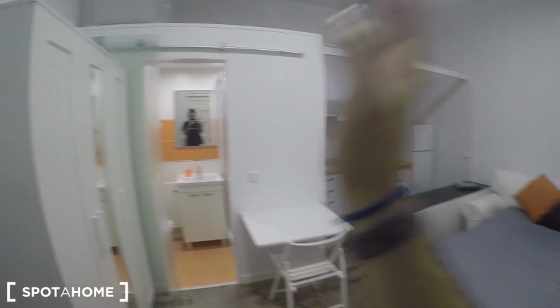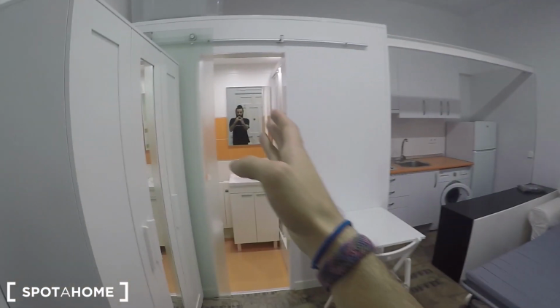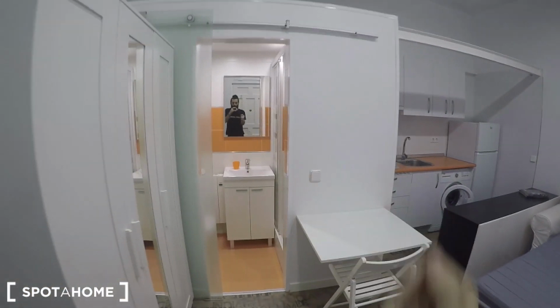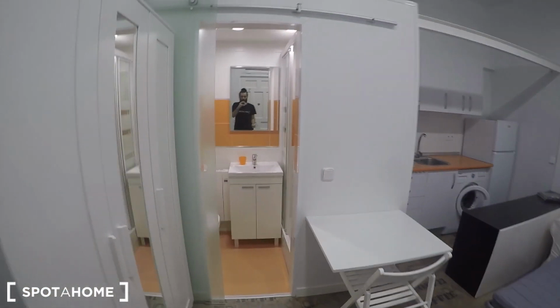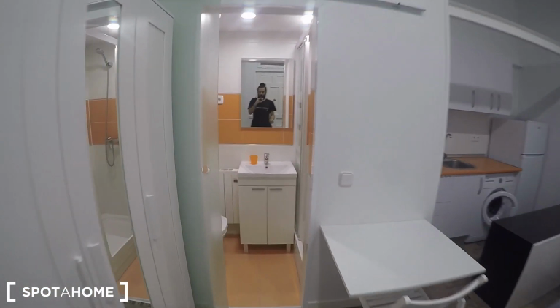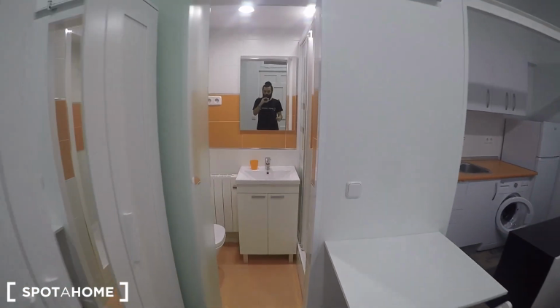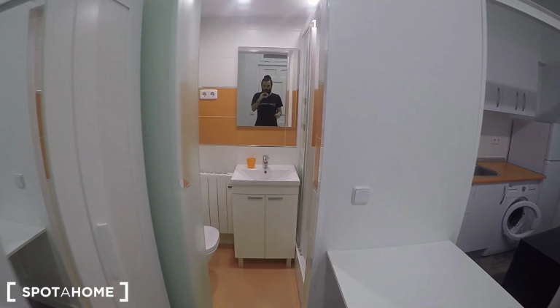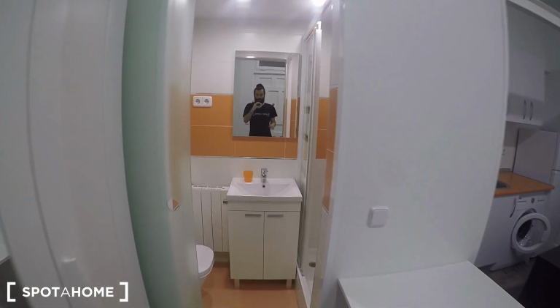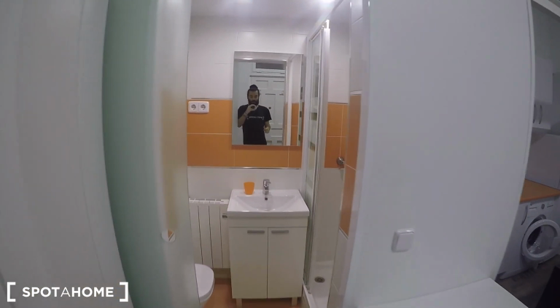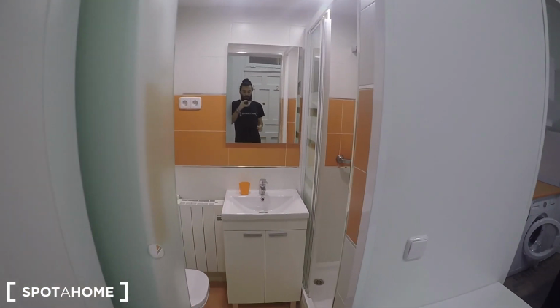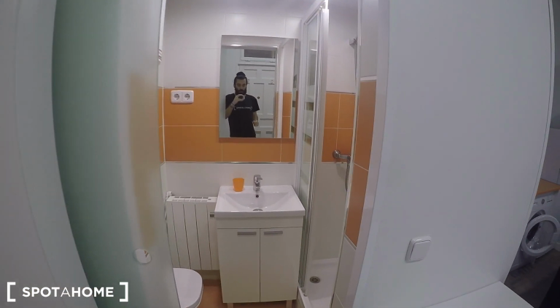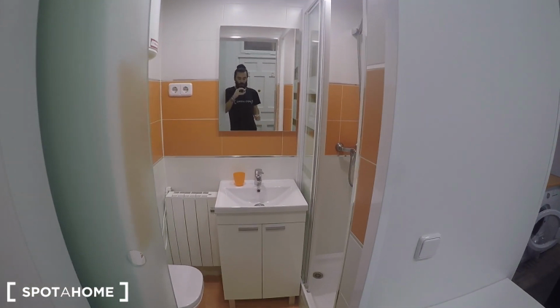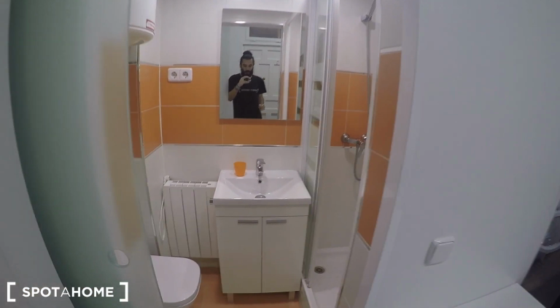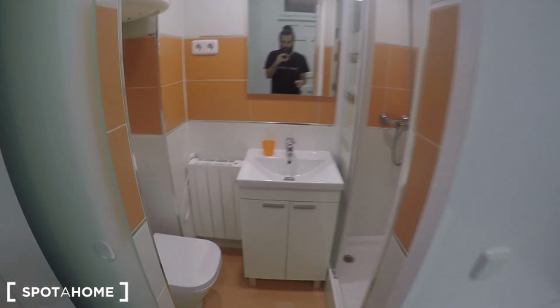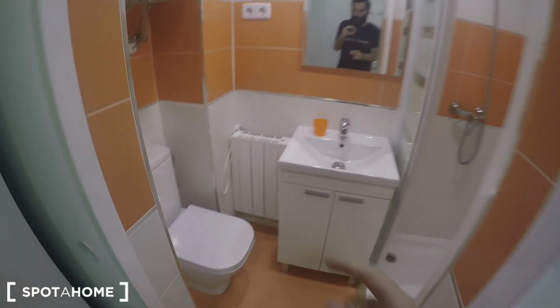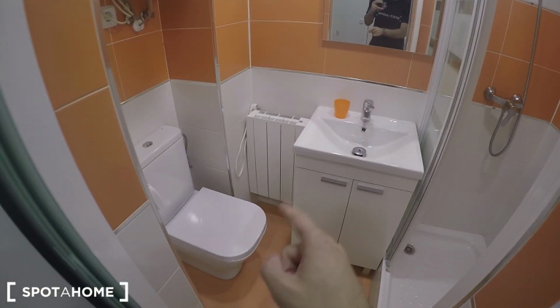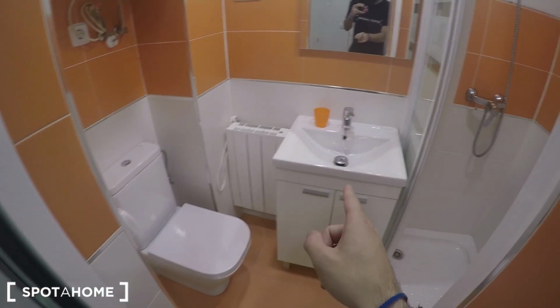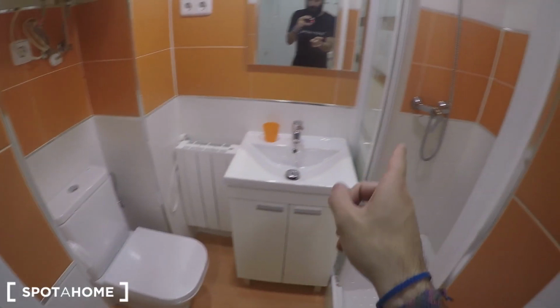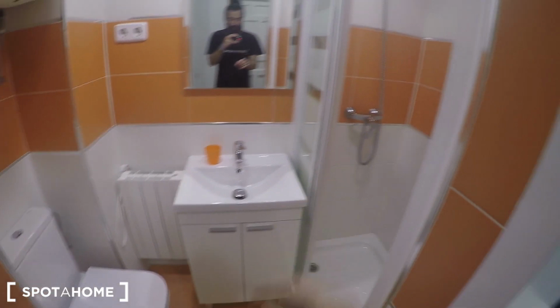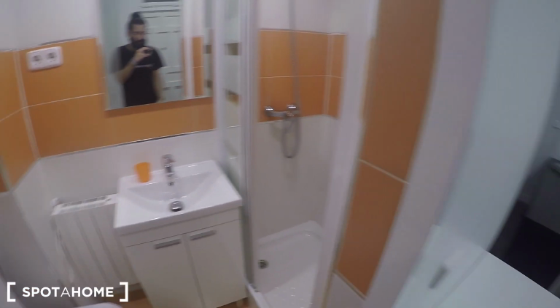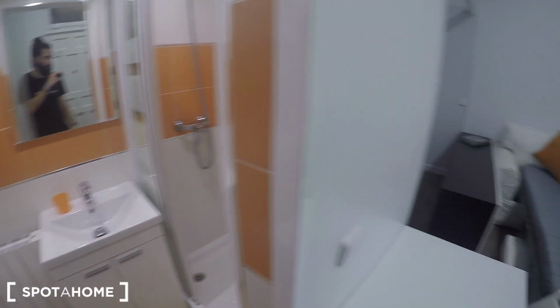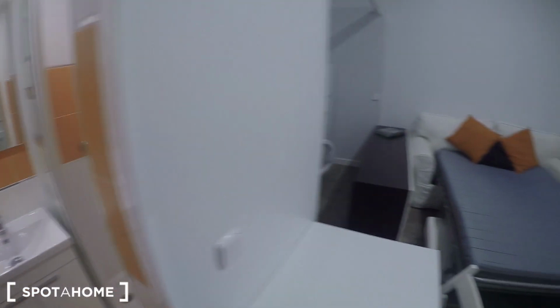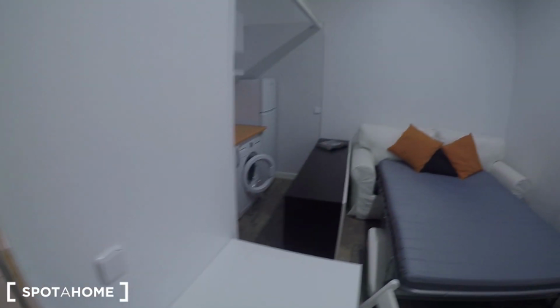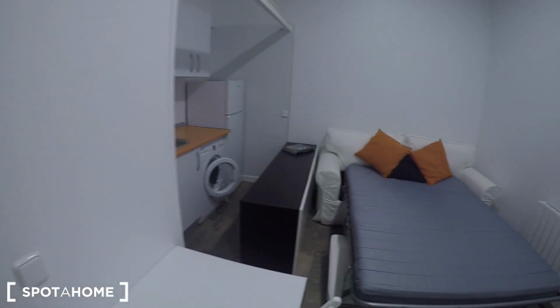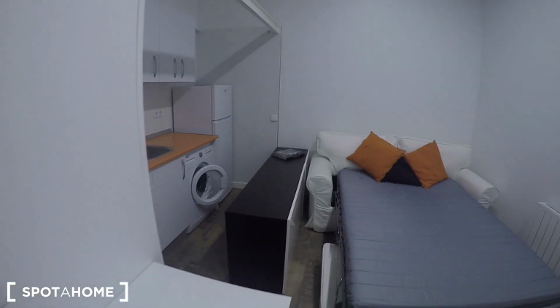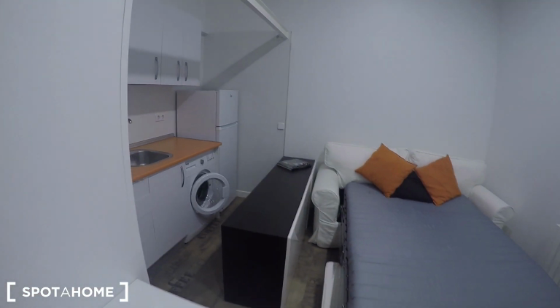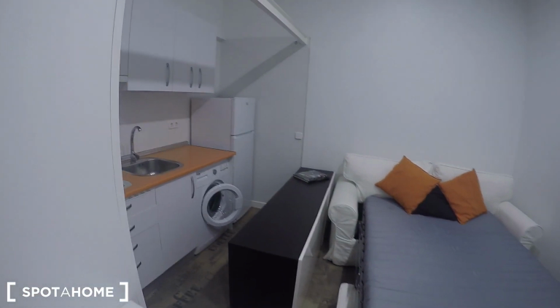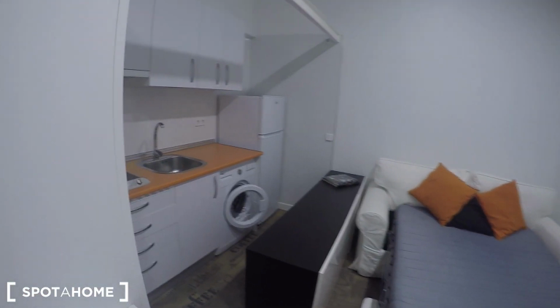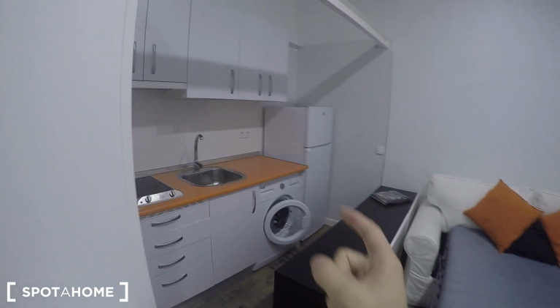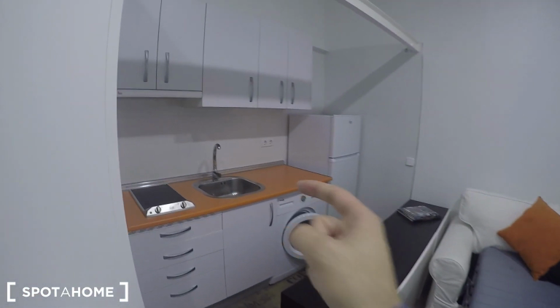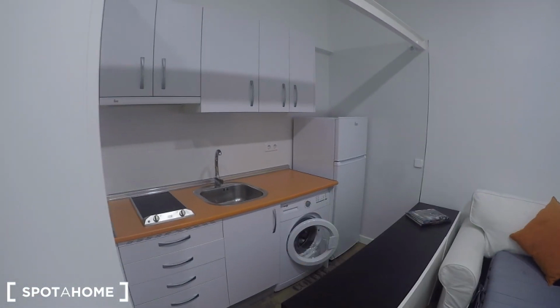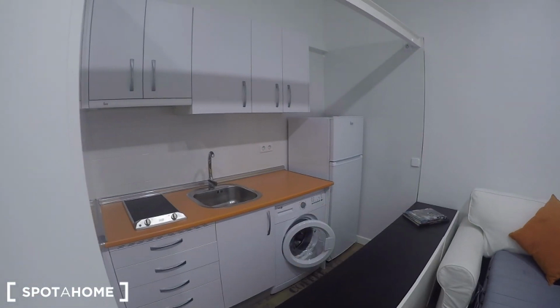Starting from here, we can see this complete bathroom with the toilet, sink, and shower. And here you have the fully equipped kitchen.